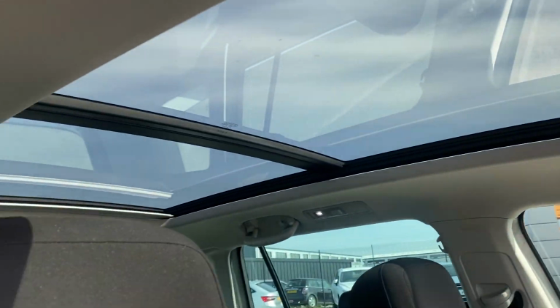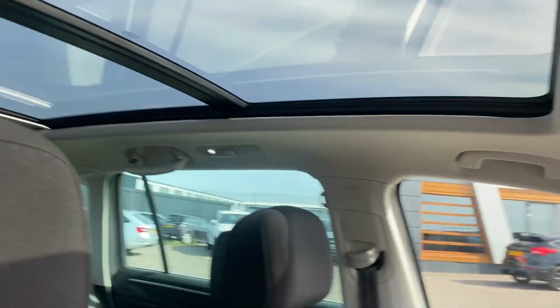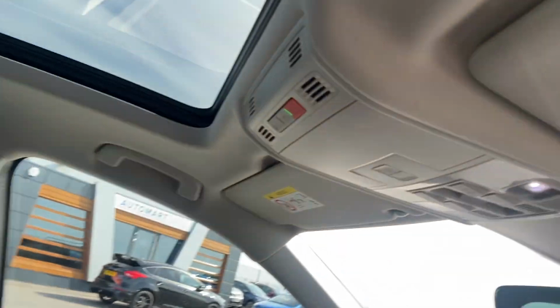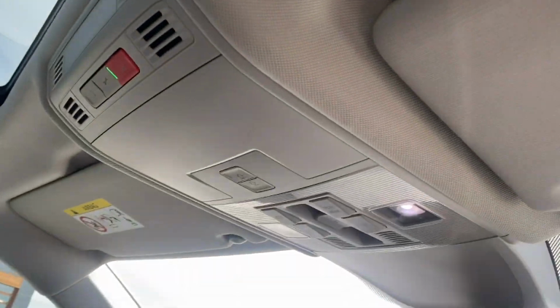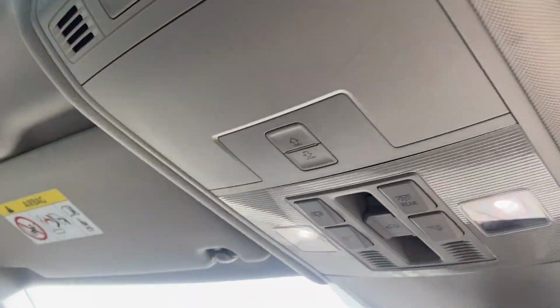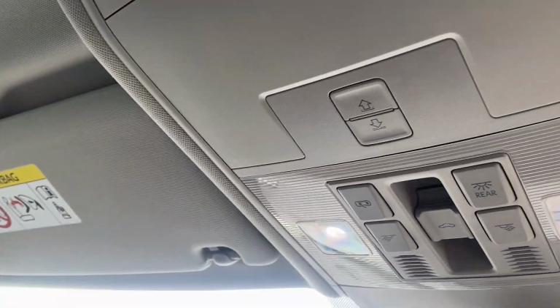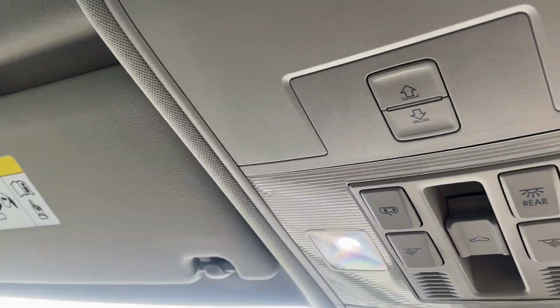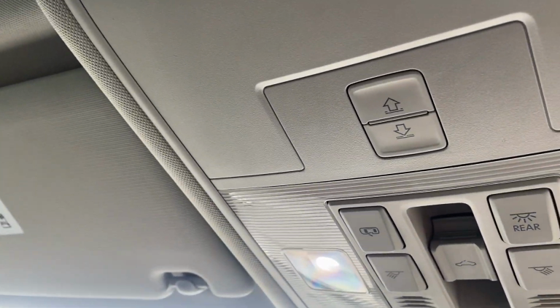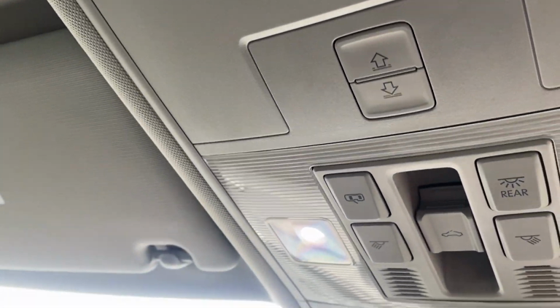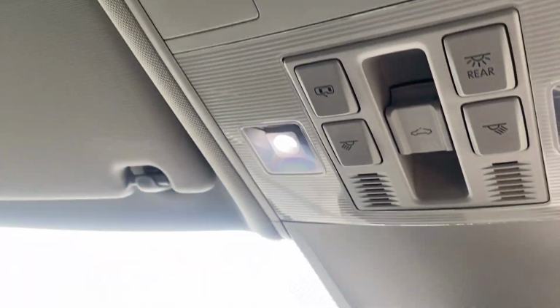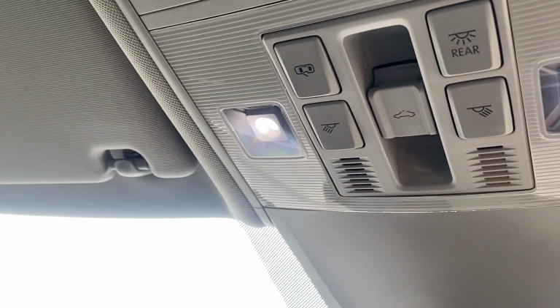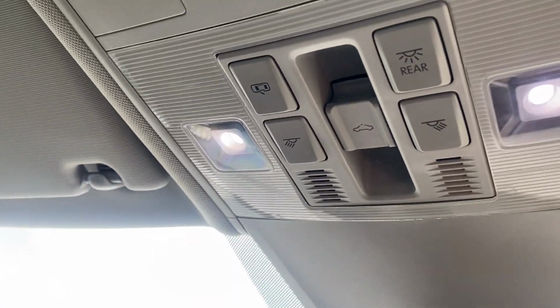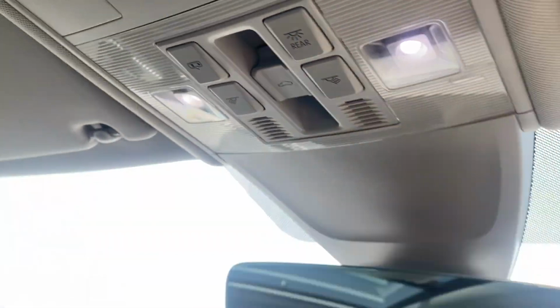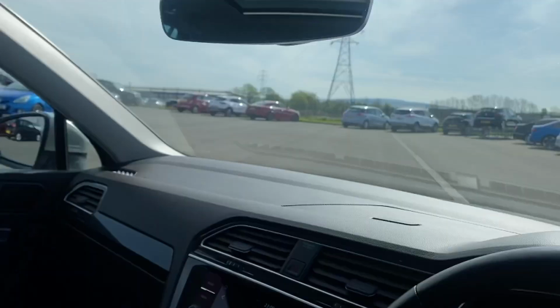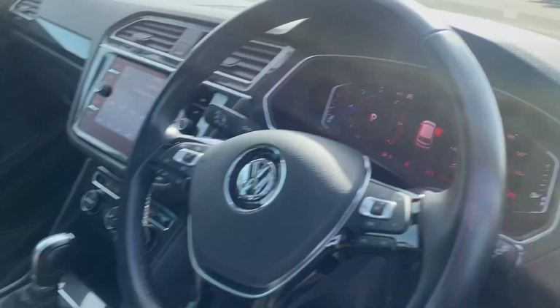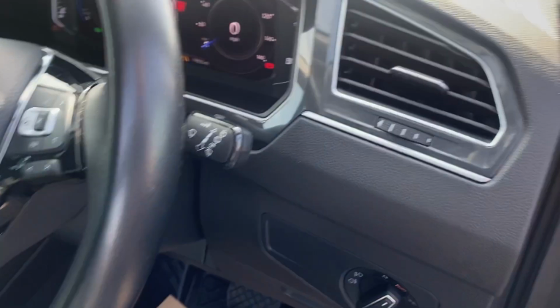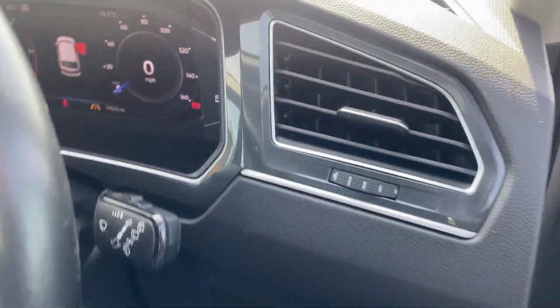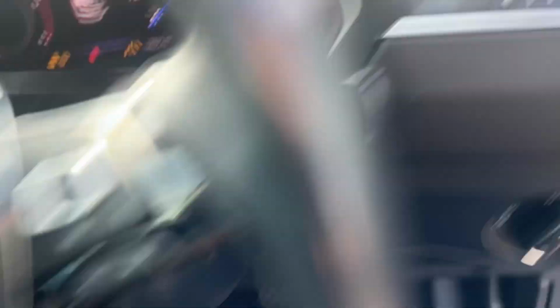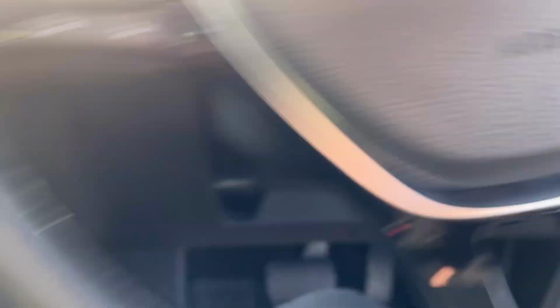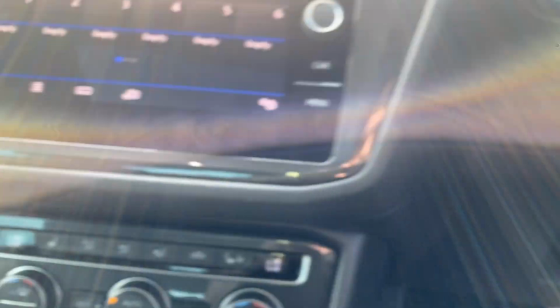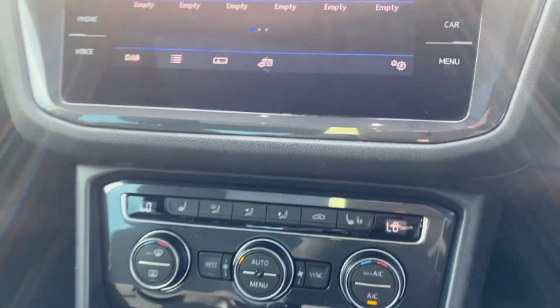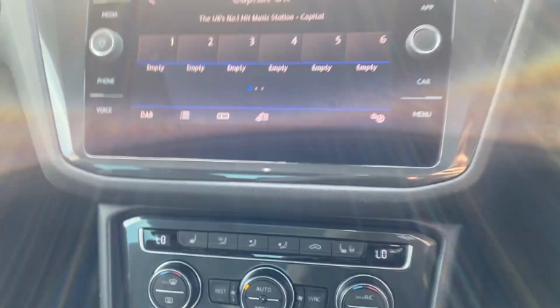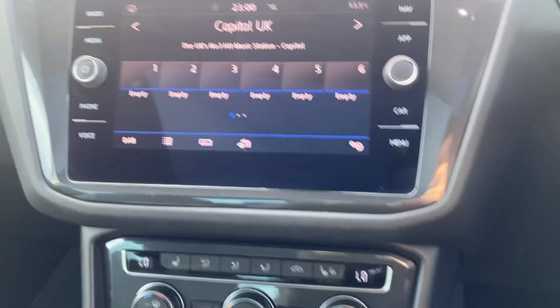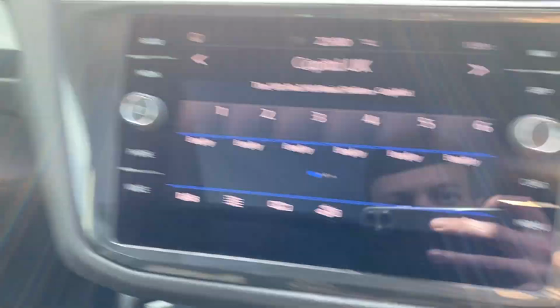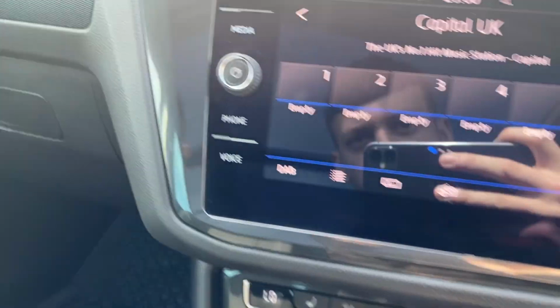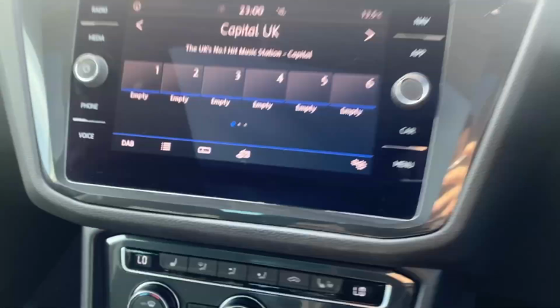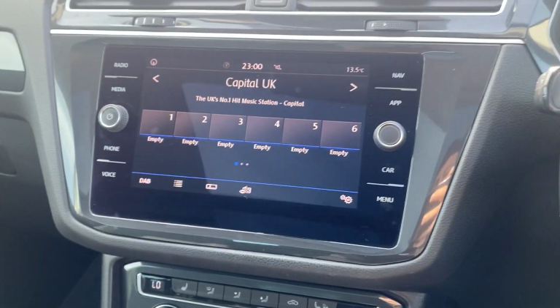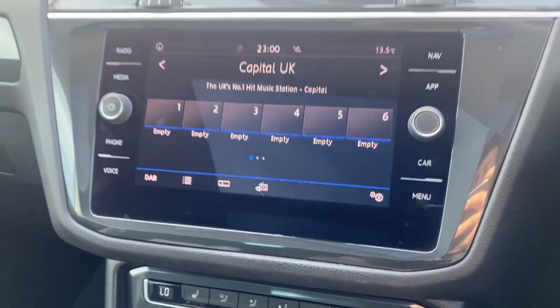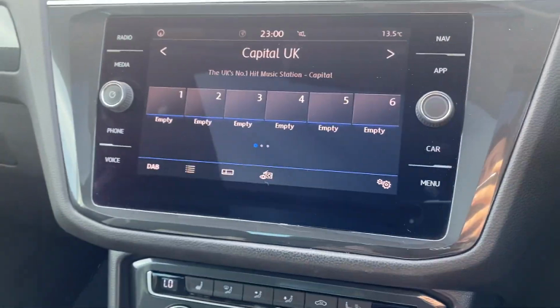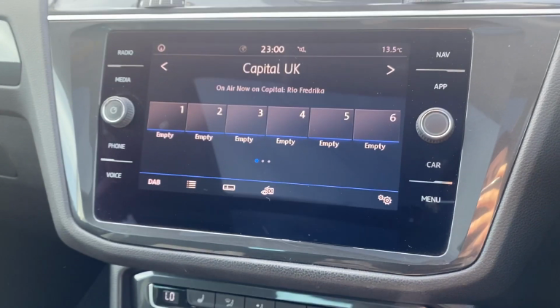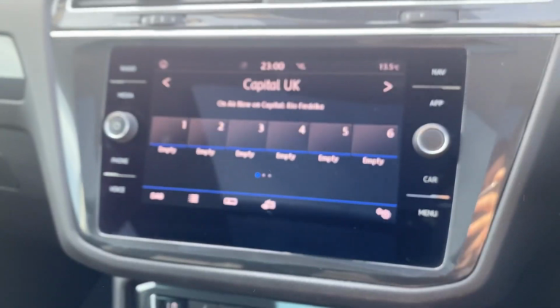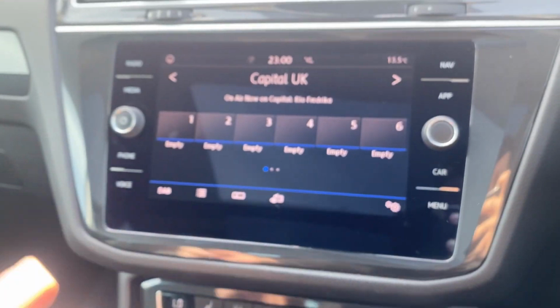The panoramic roof is just there, controlled by the buttons and the little slider. Inside, we've got the multimedia system in the middle.